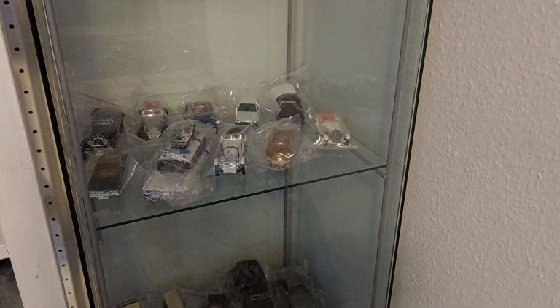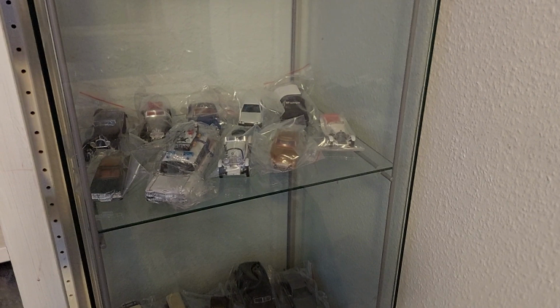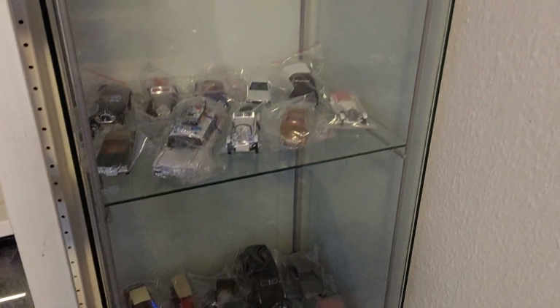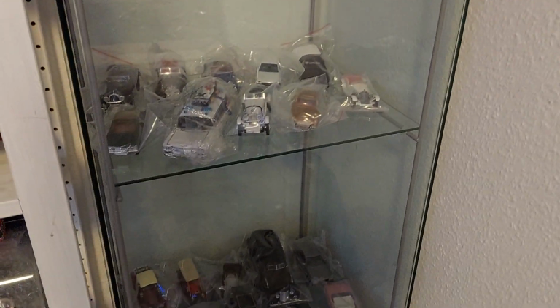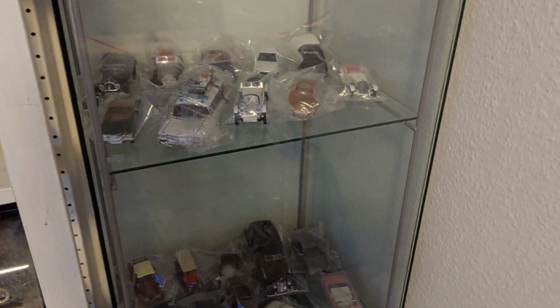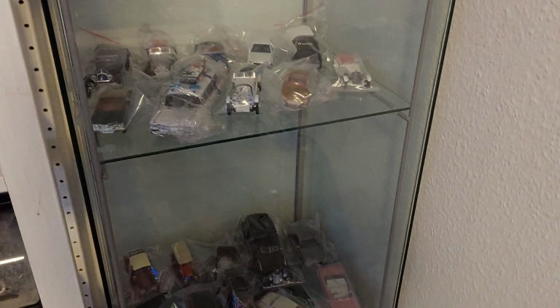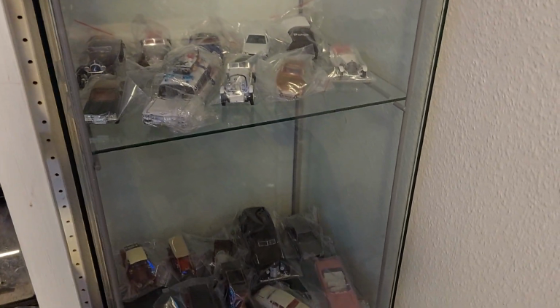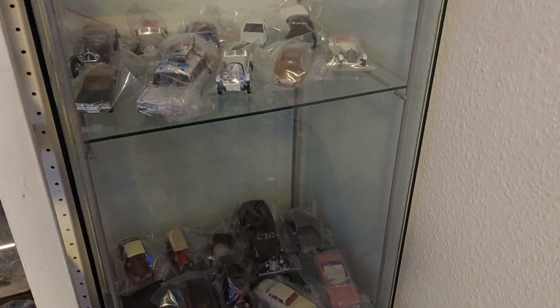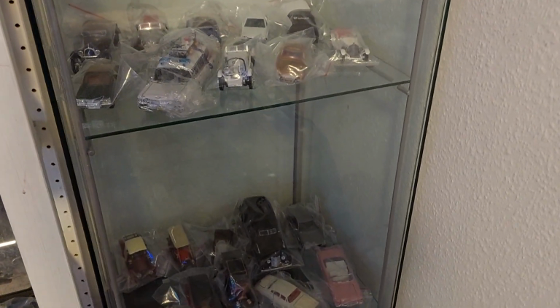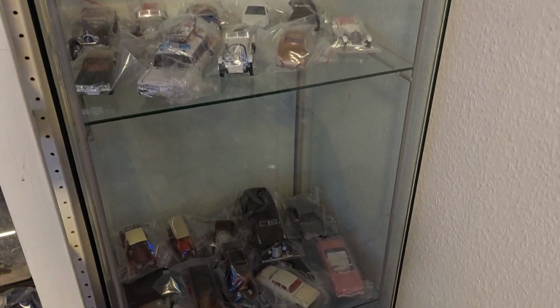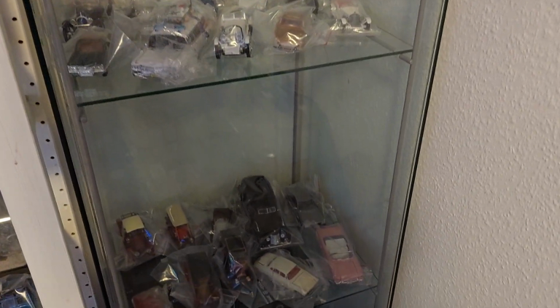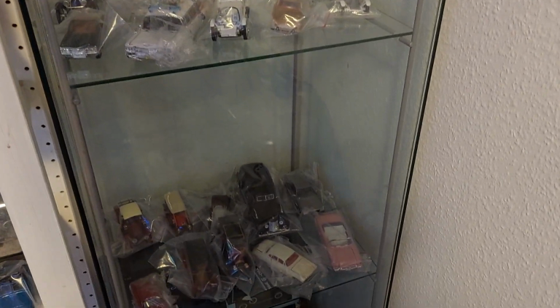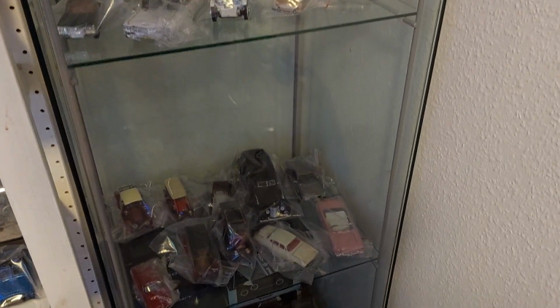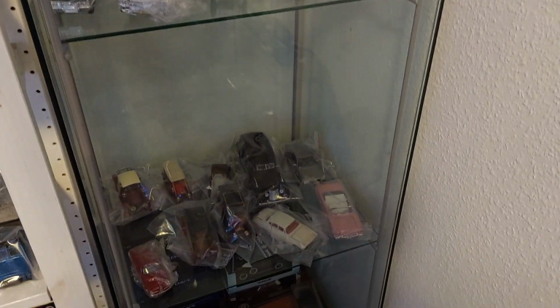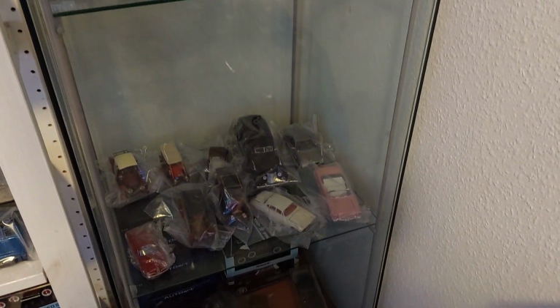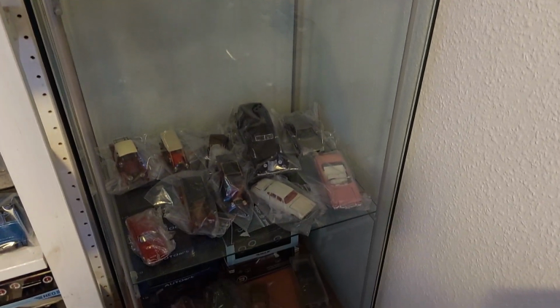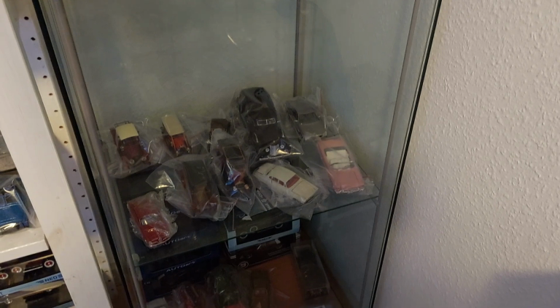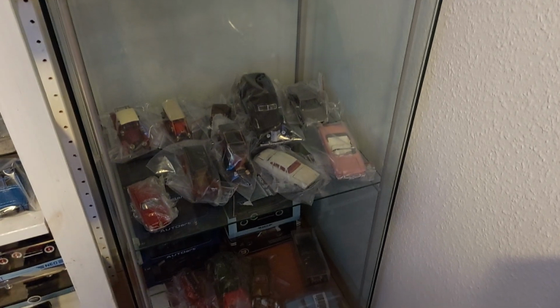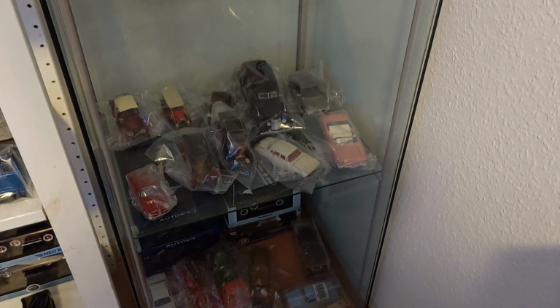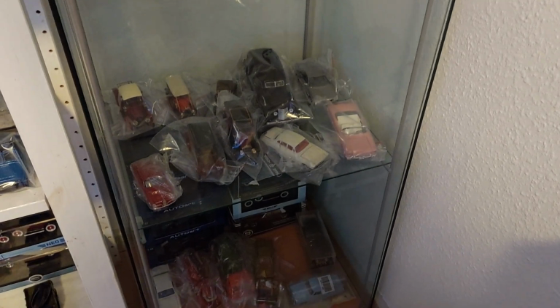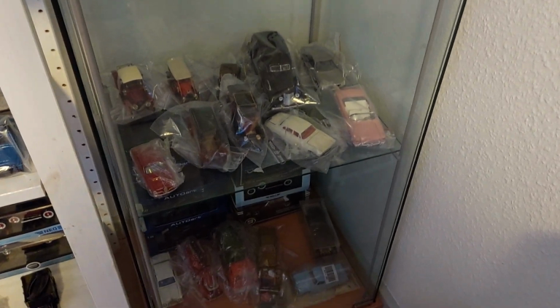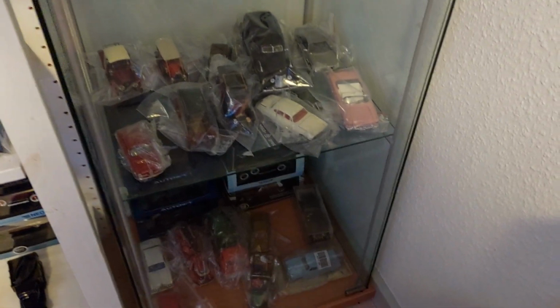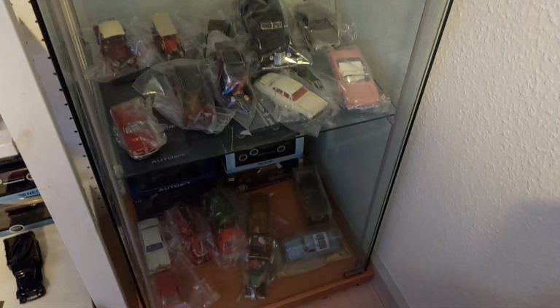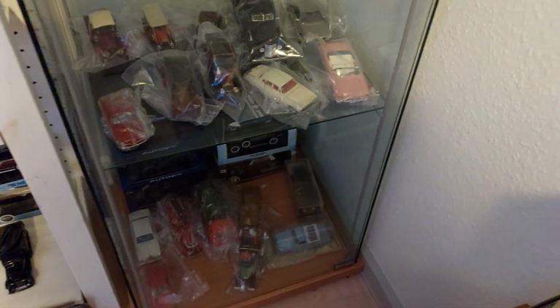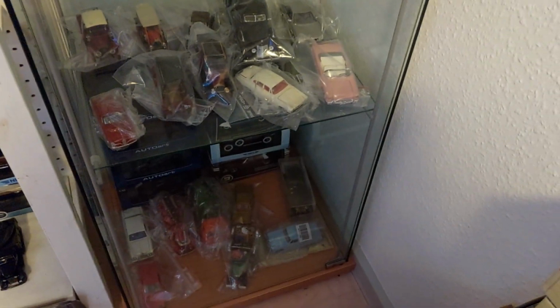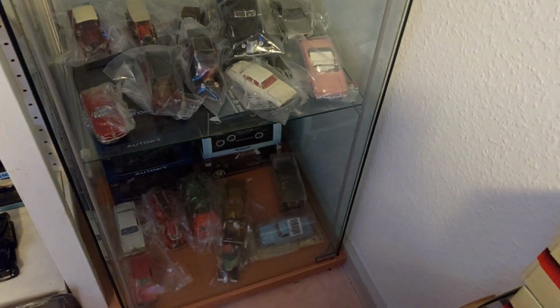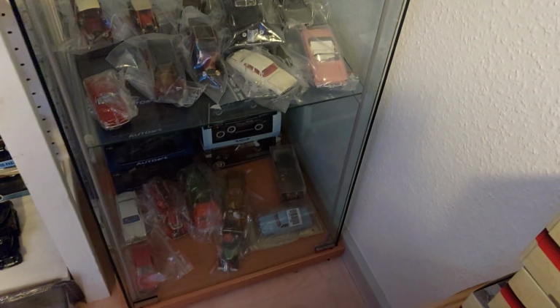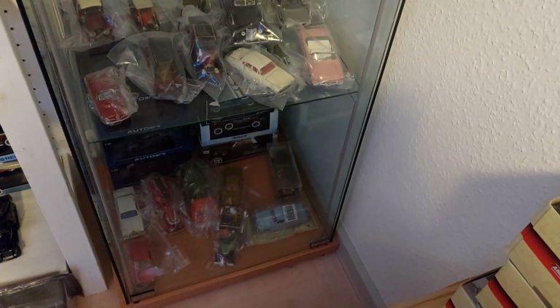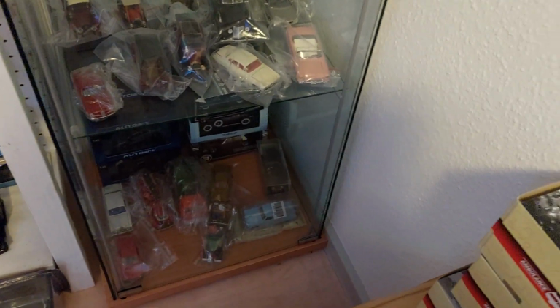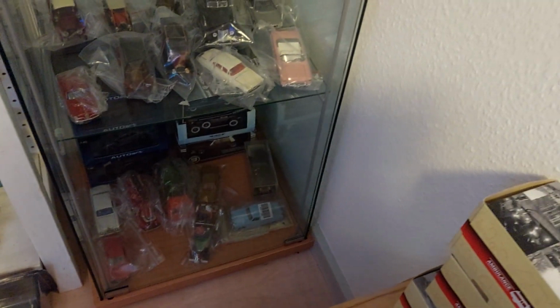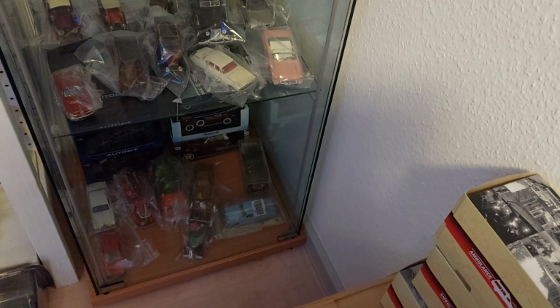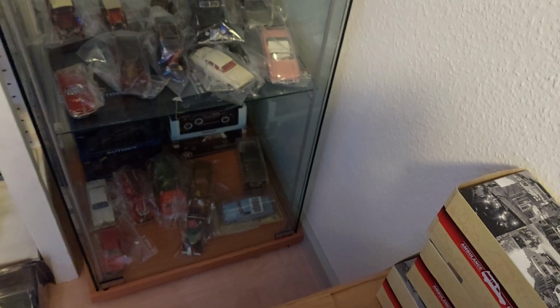In this cabinet I also have to keep the models protected from dust, because unfortunately this cabinet is not dustproof.